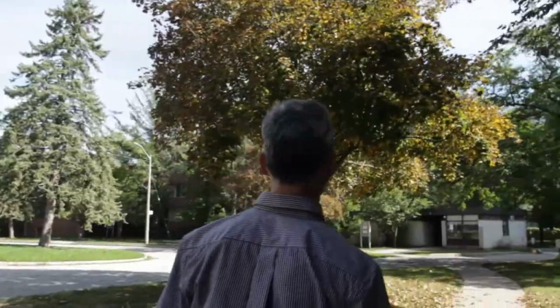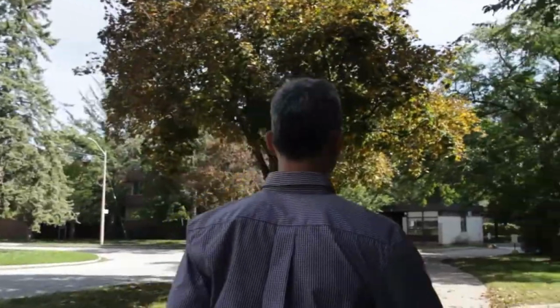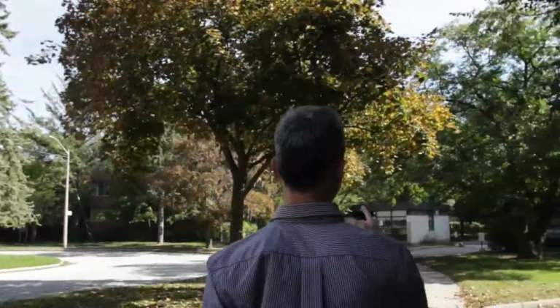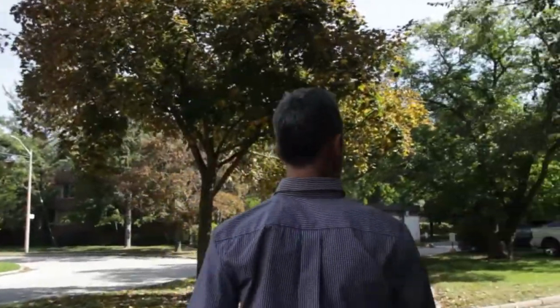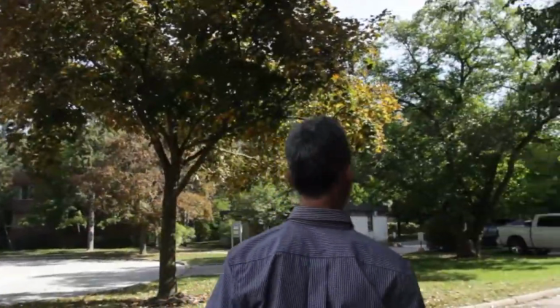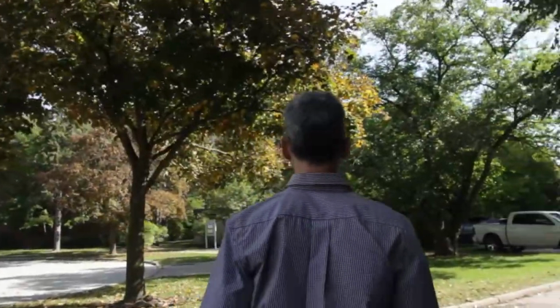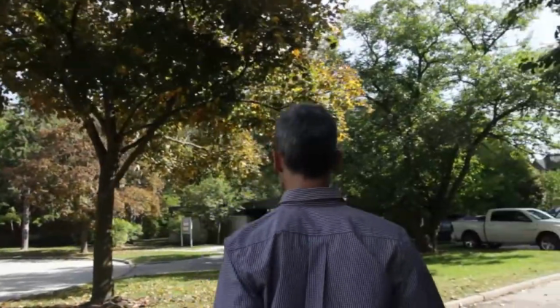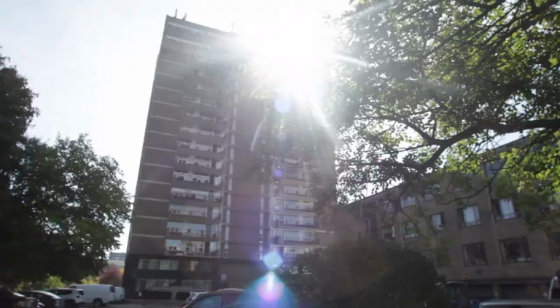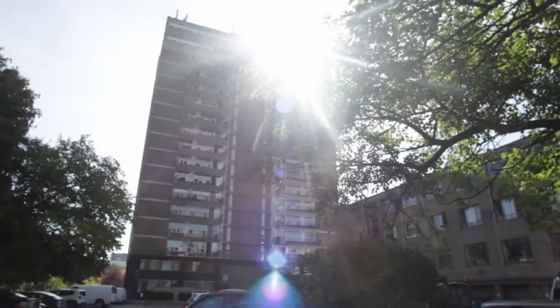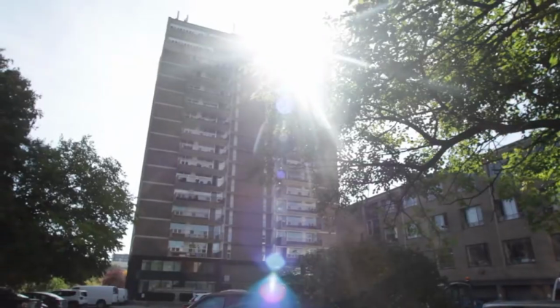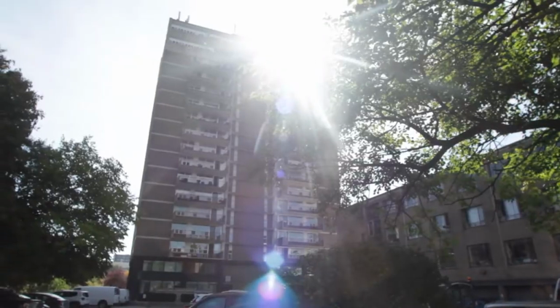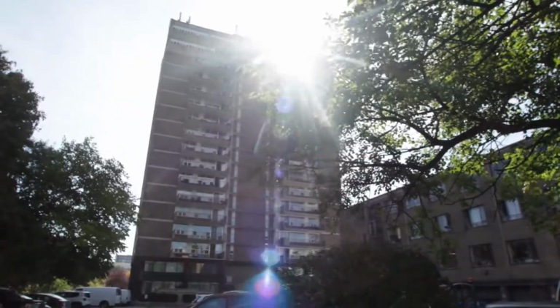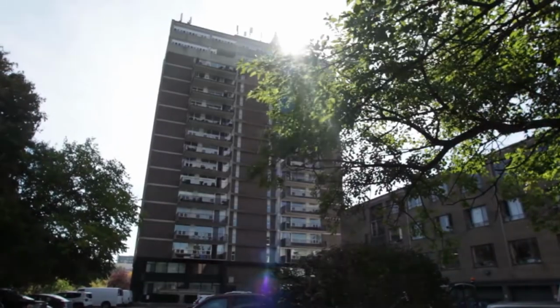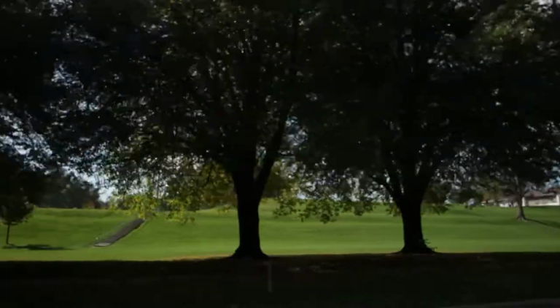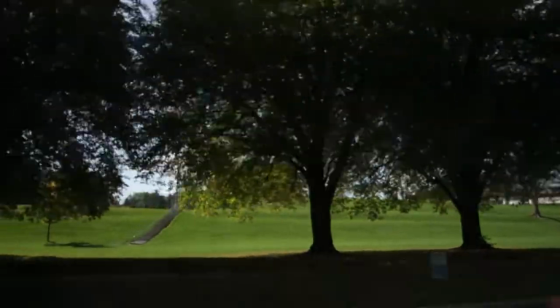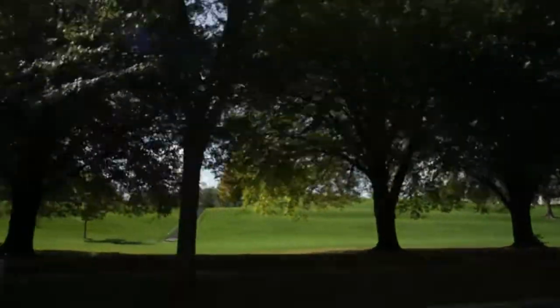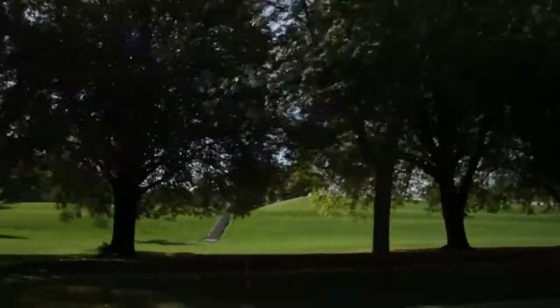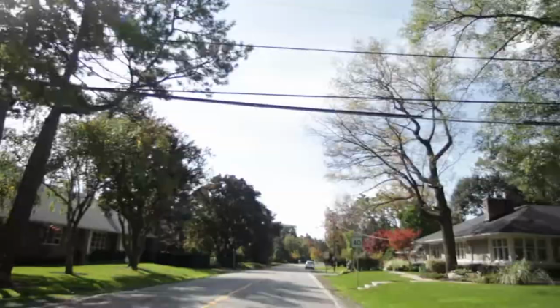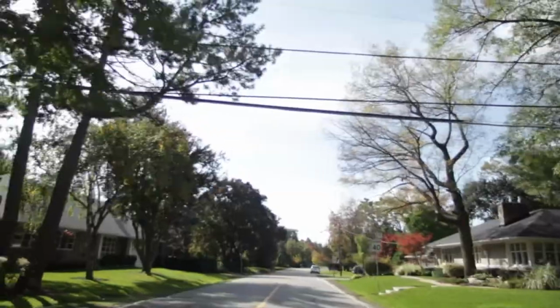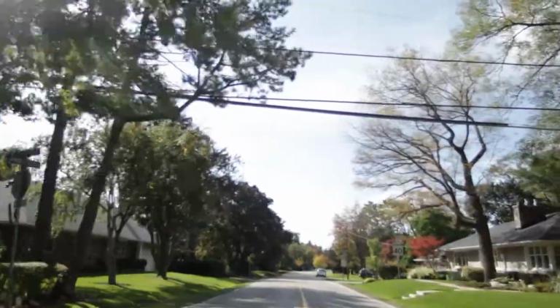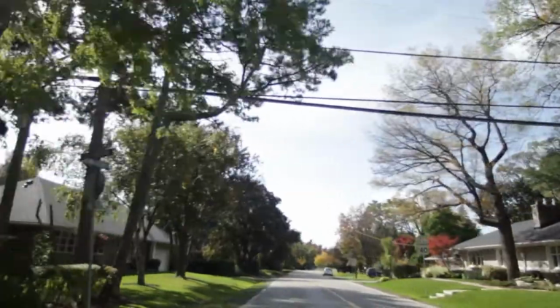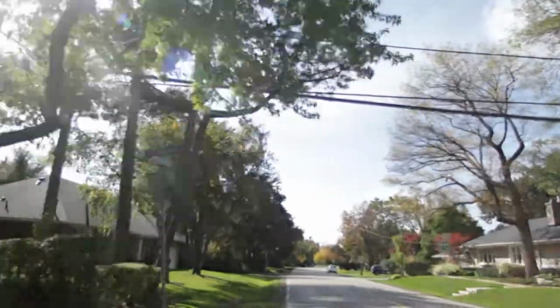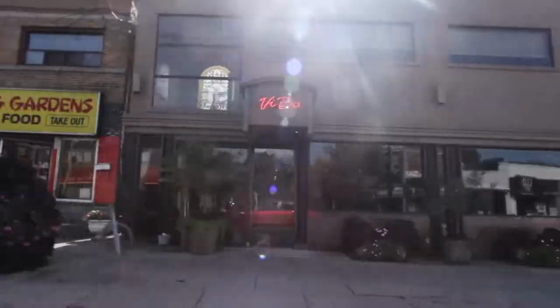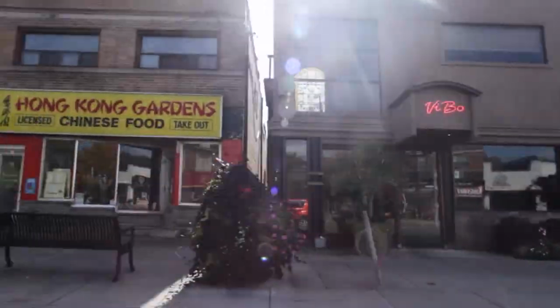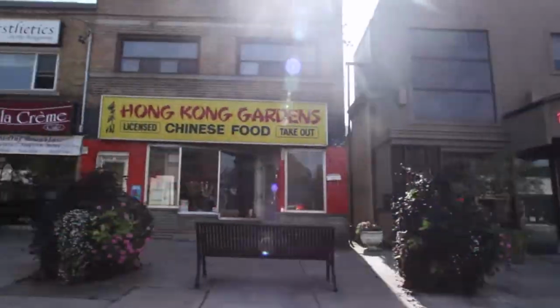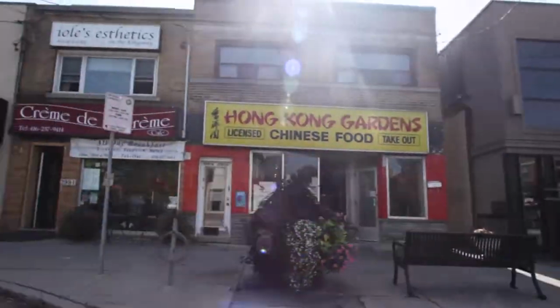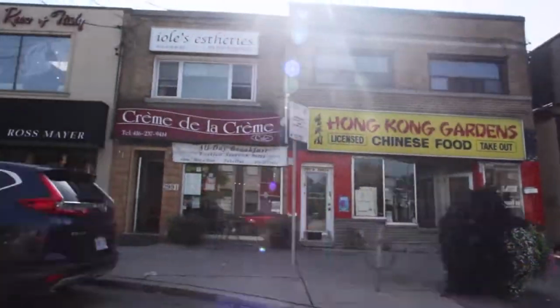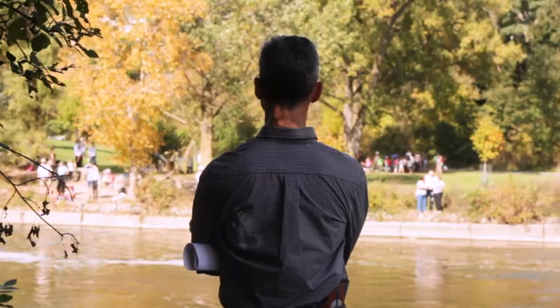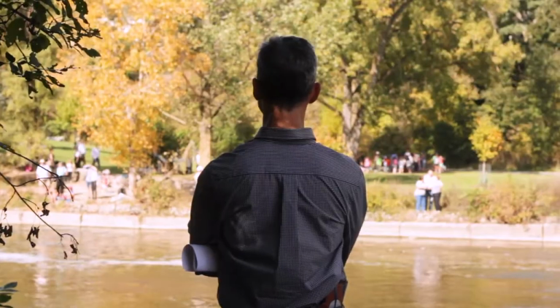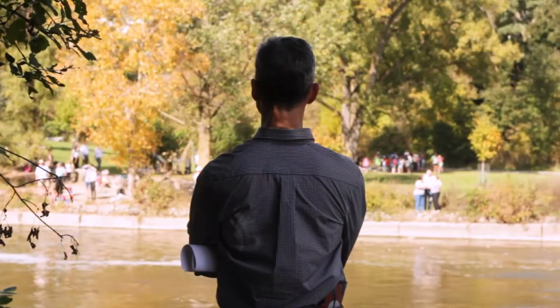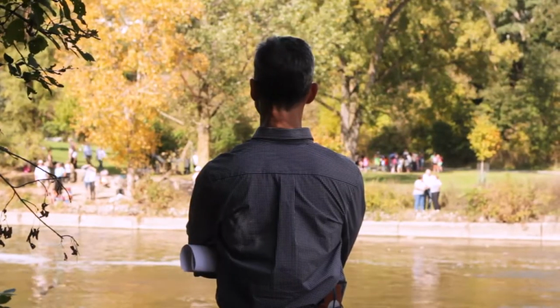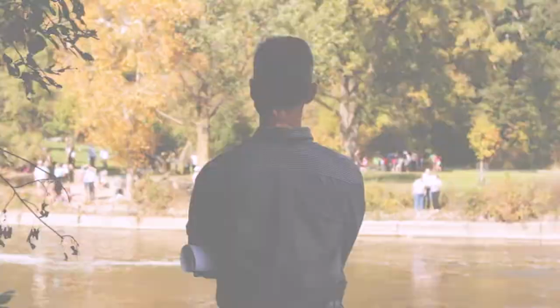Excellent location. Beautiful neighborhood. It's quiet, it's green, it's safe. There's a golf course, there's schools, there's shopping. And it's right by the Humber River.